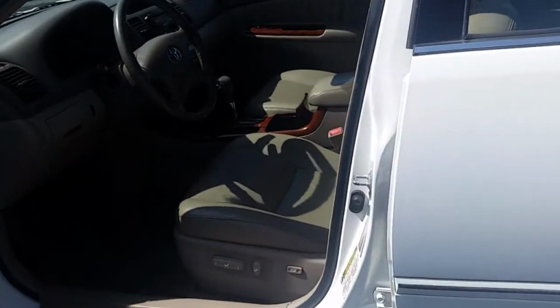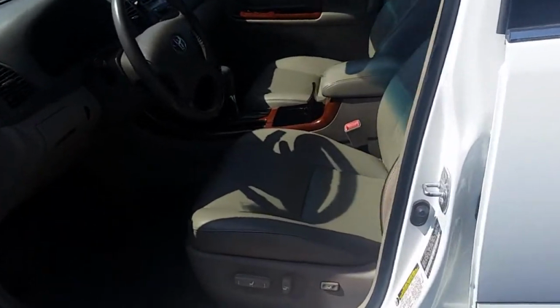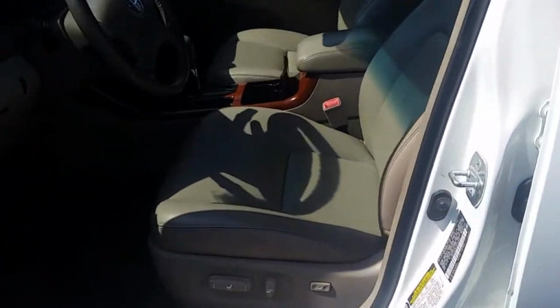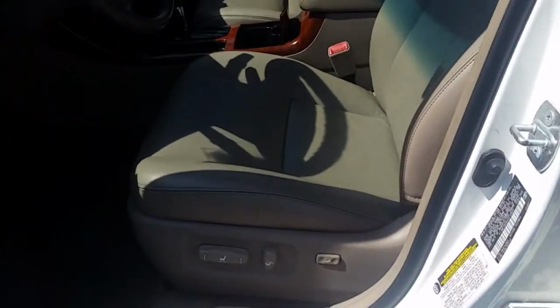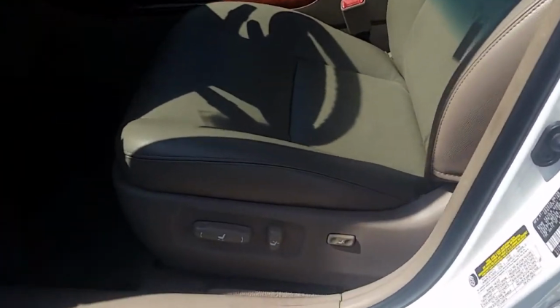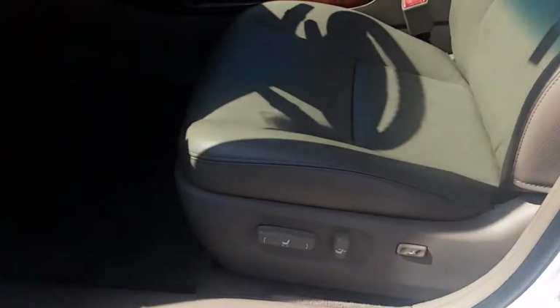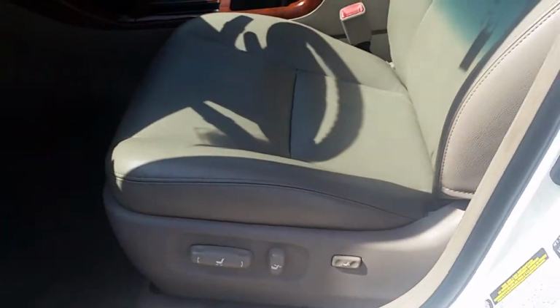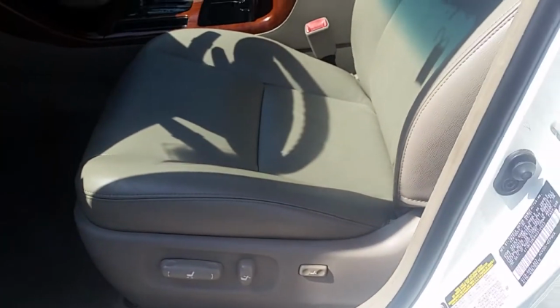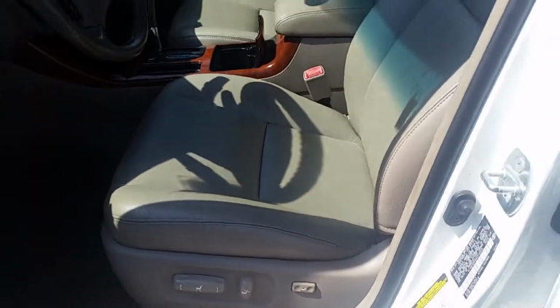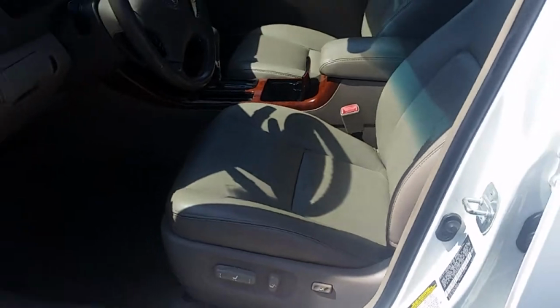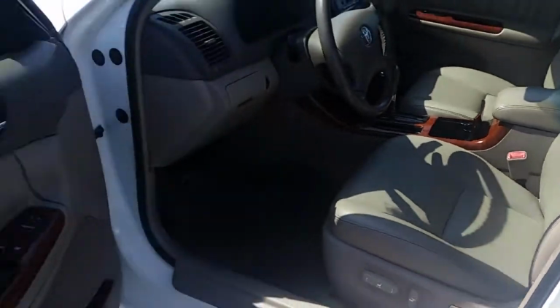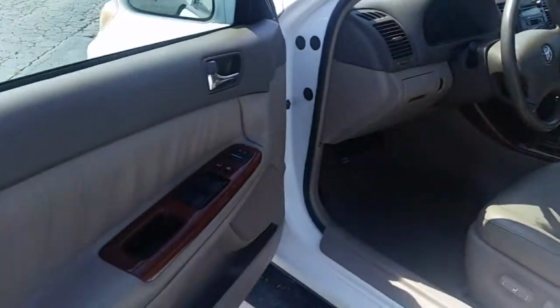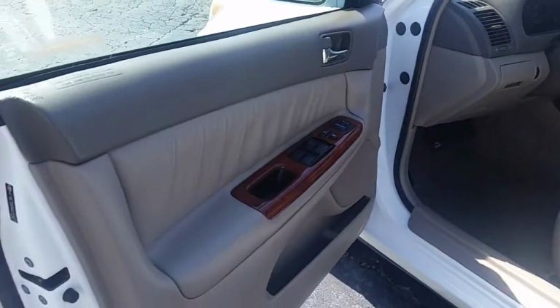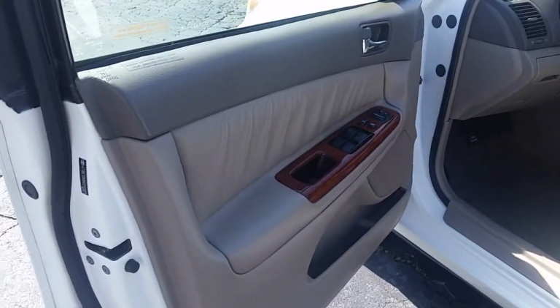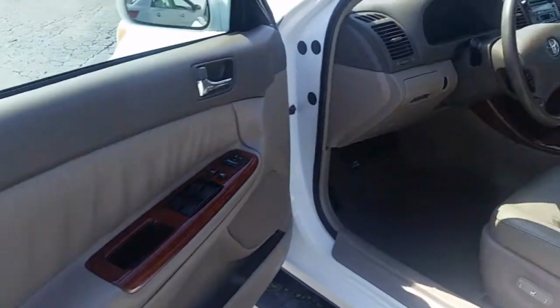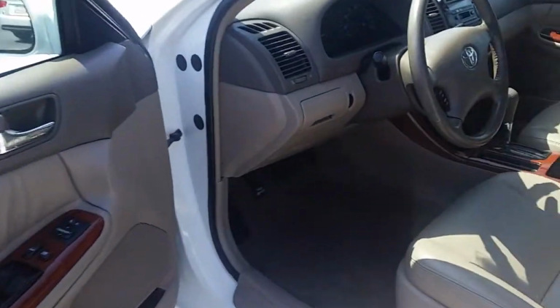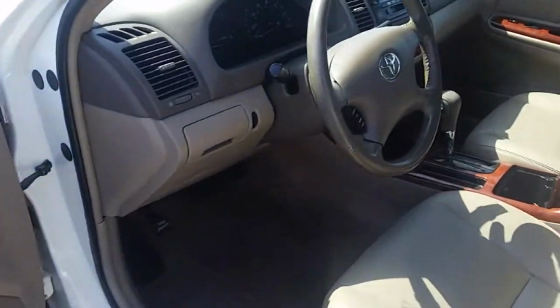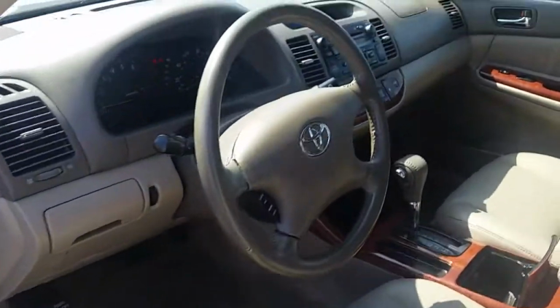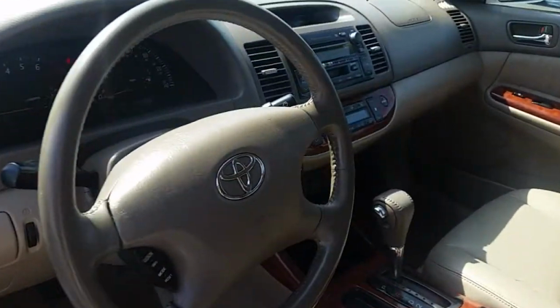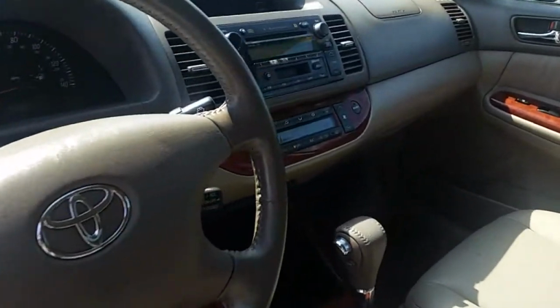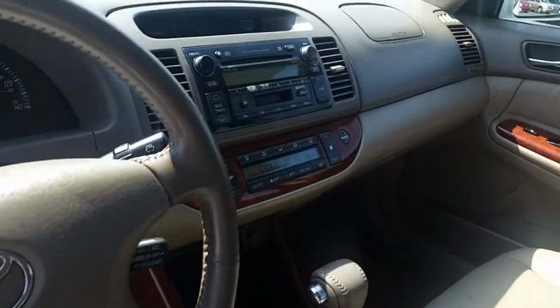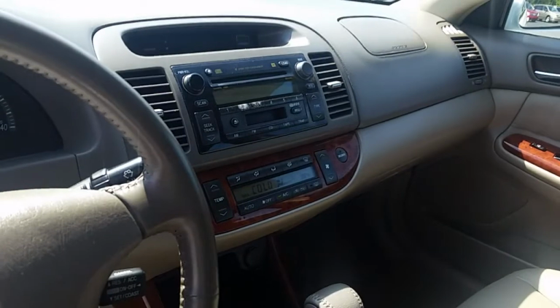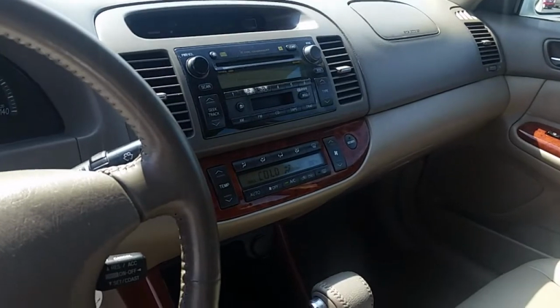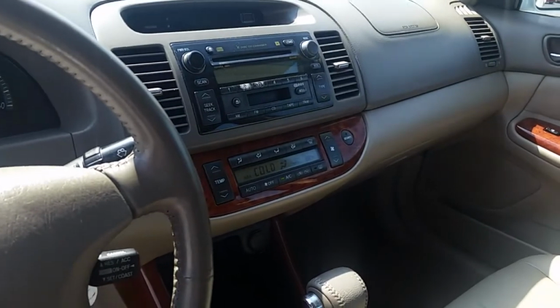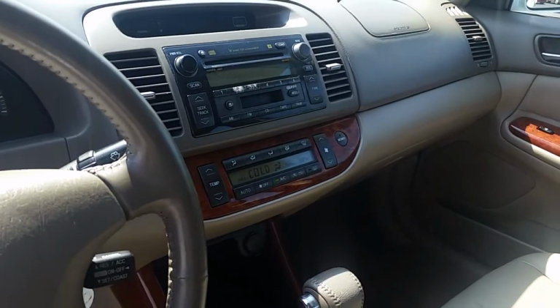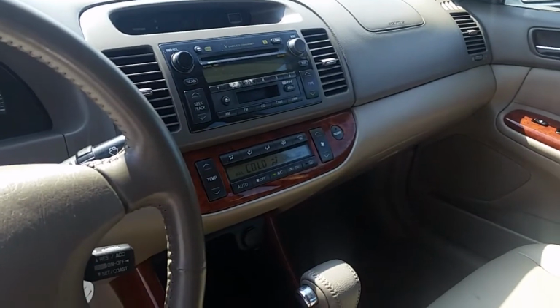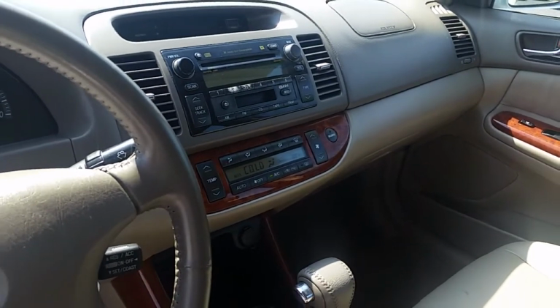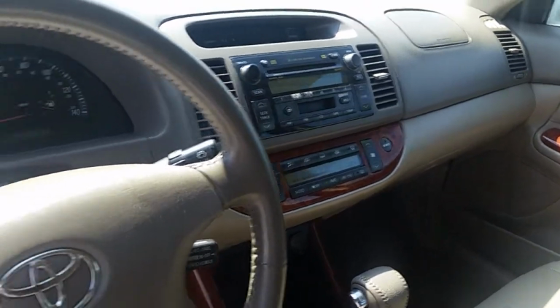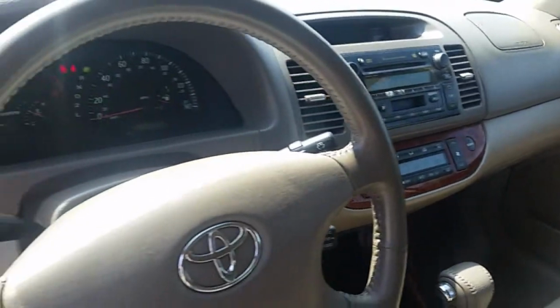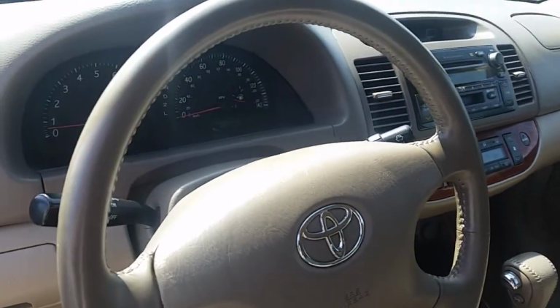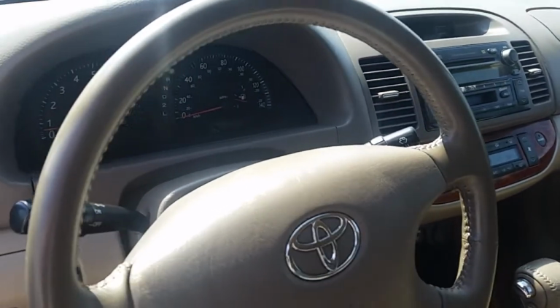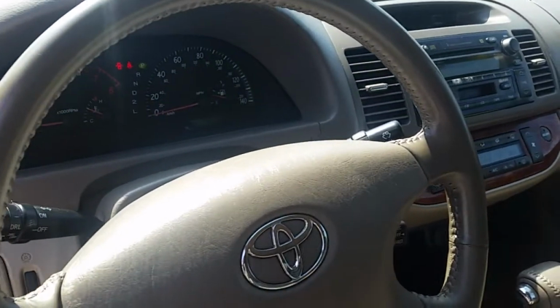In fact, right there on the seat, it is hardly any wear. Door panel is in excellent shape. It's AM, FM, CD, and cassette. Being an older car, it's got a cassette player.